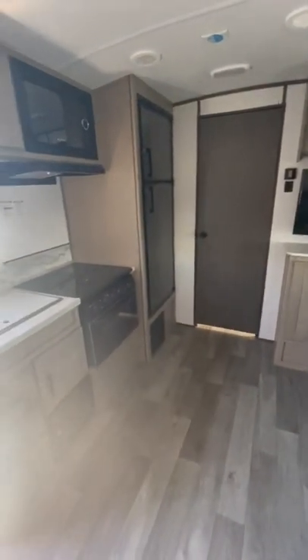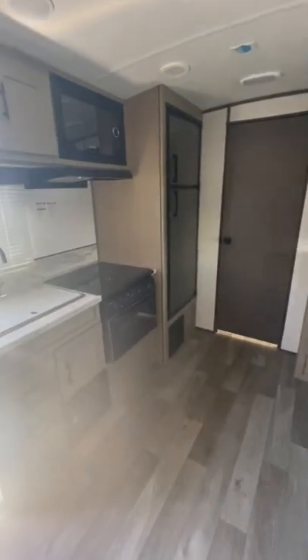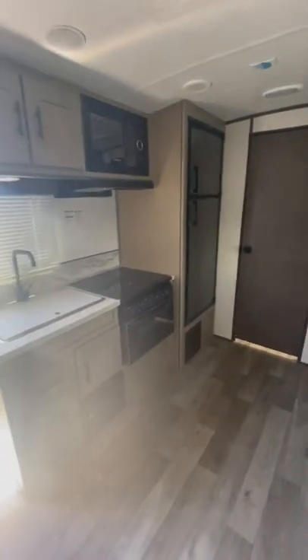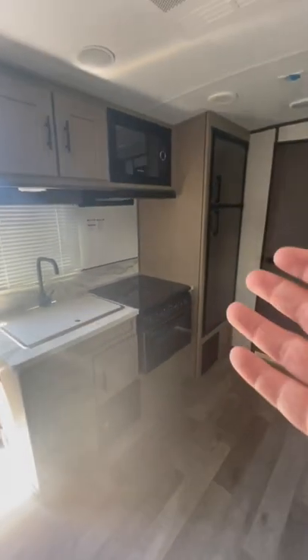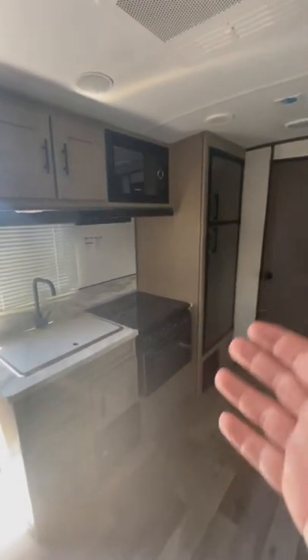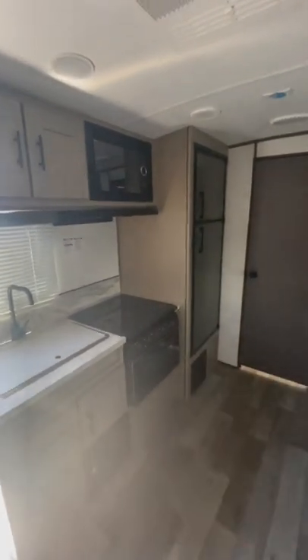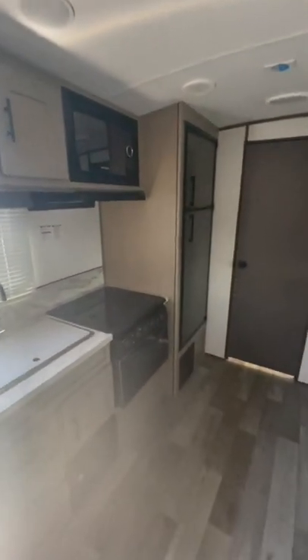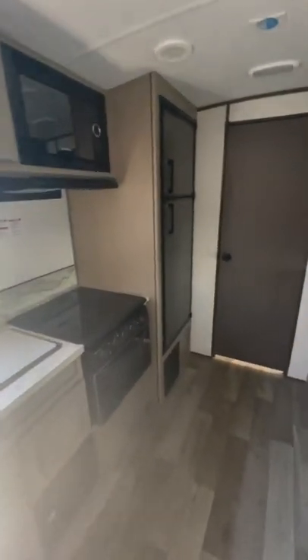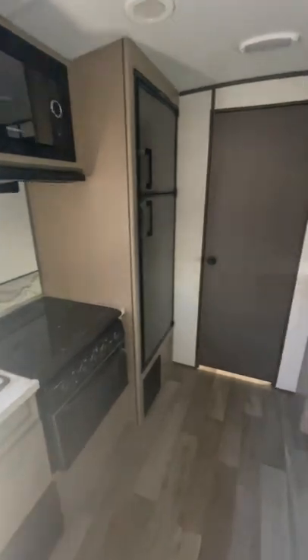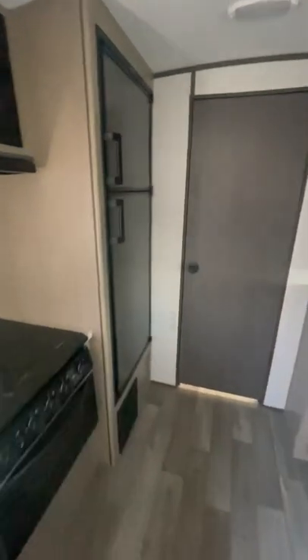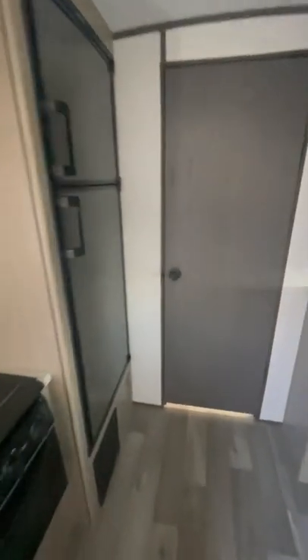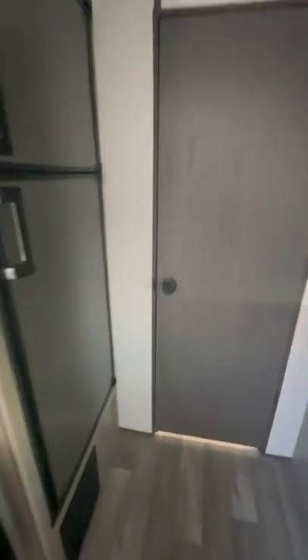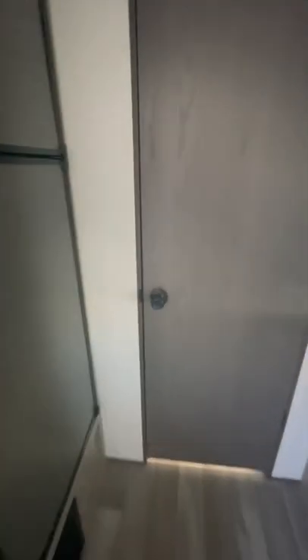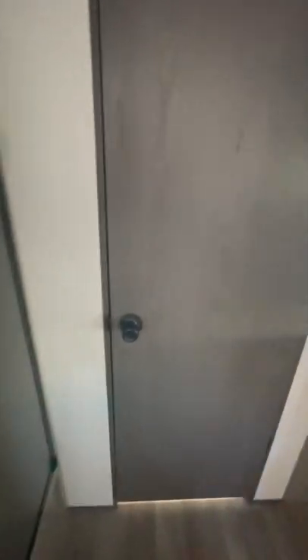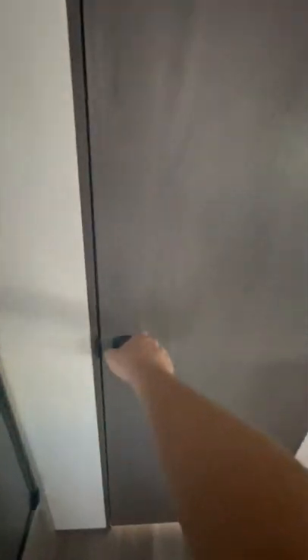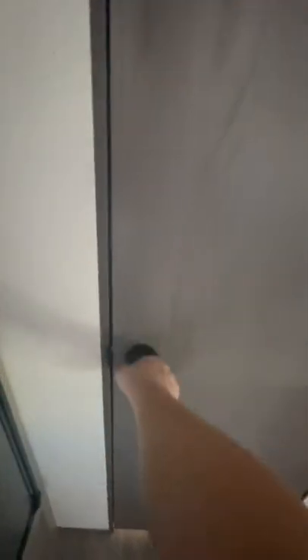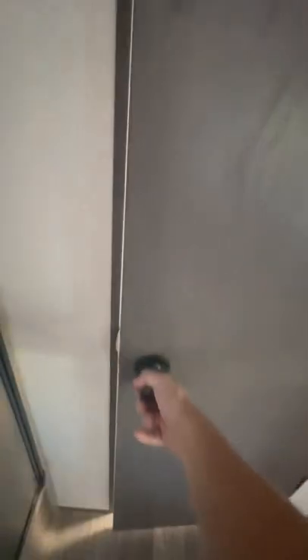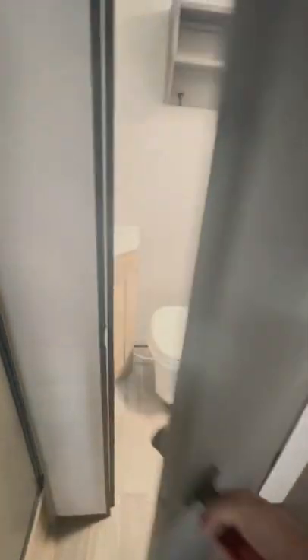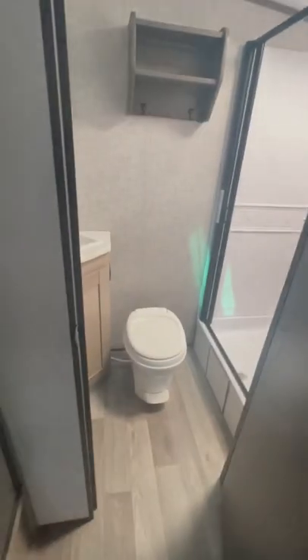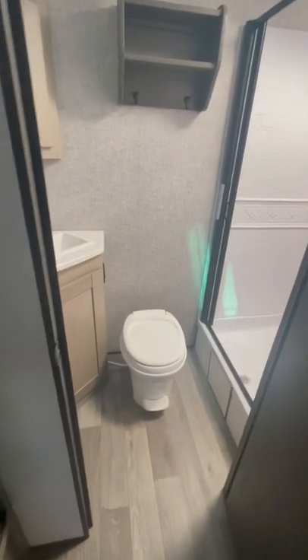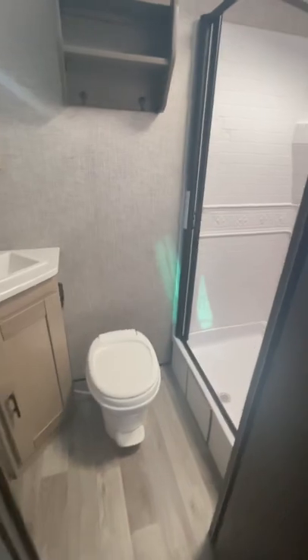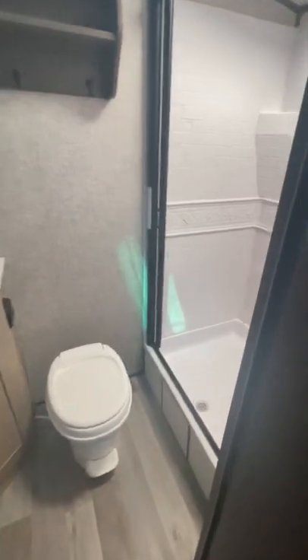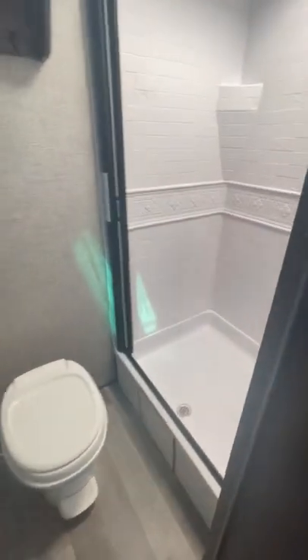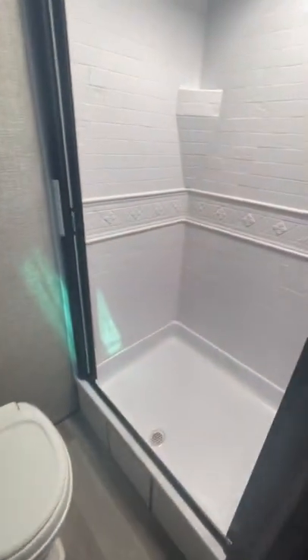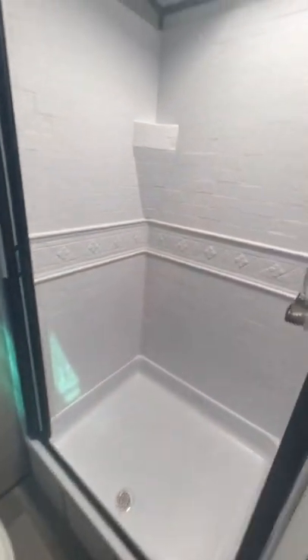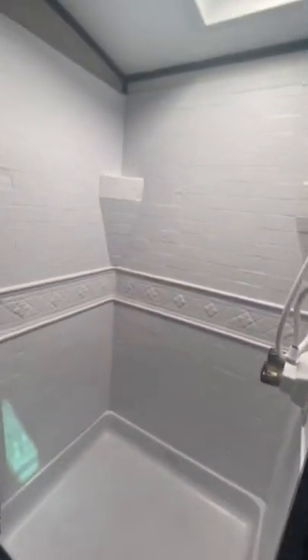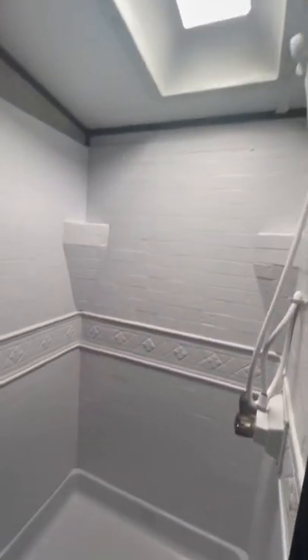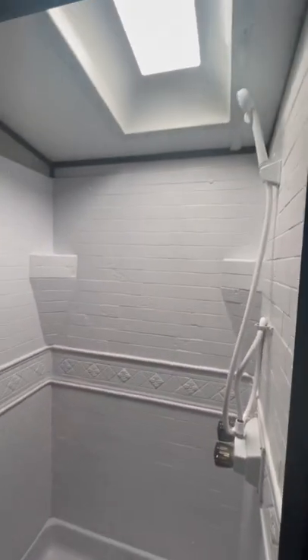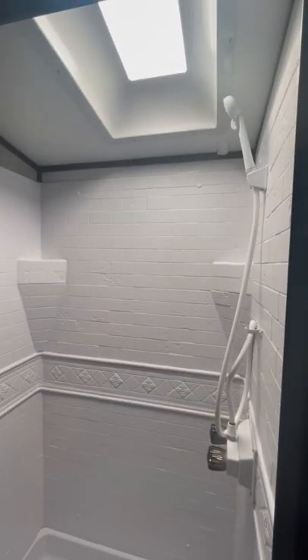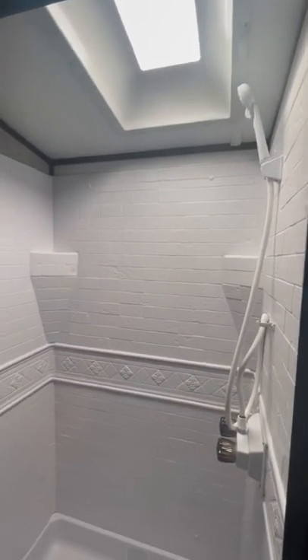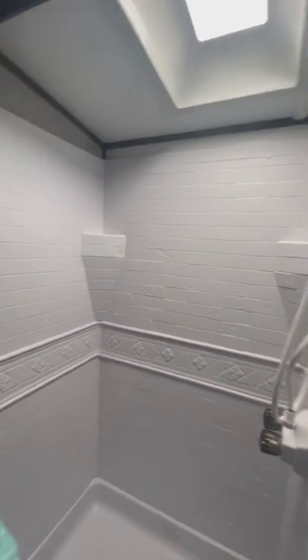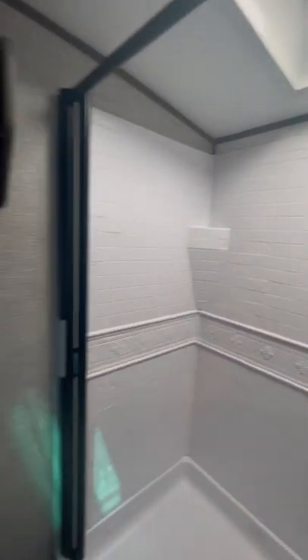Now that's a gas electric refrigerator — sorry about the glare. And then that's a monster bathroom. Nice size shower.